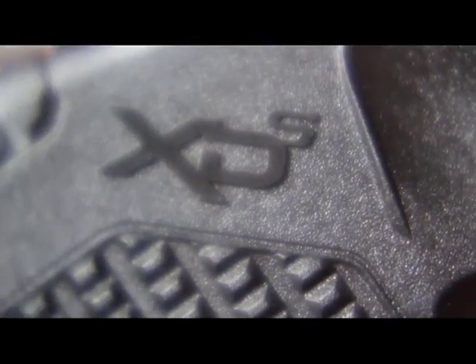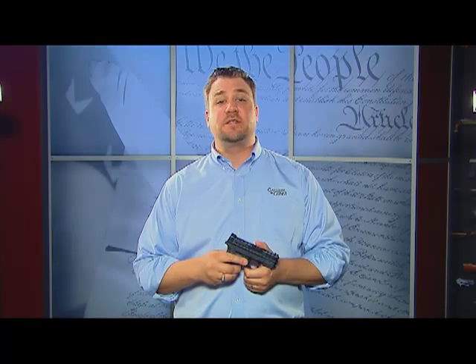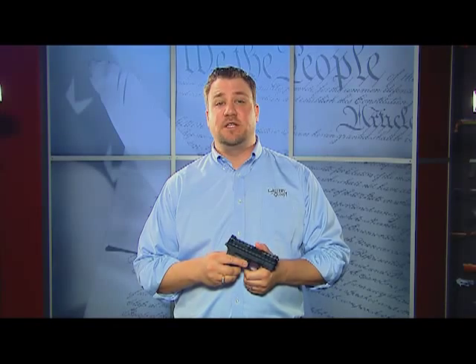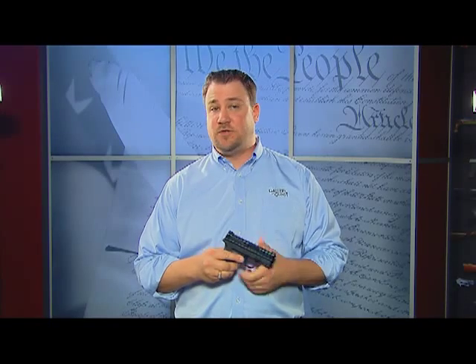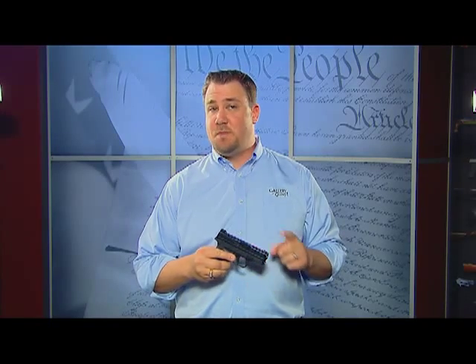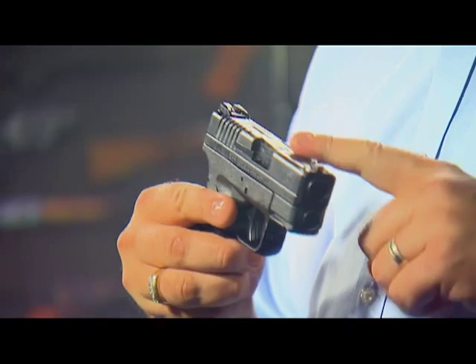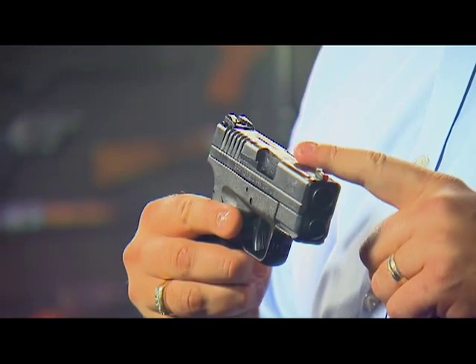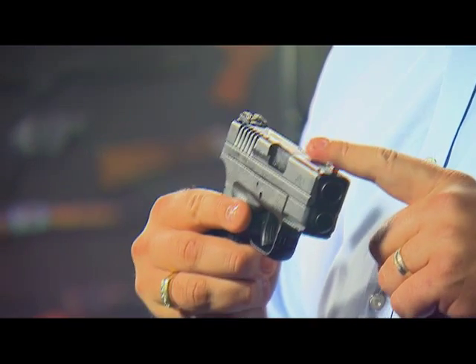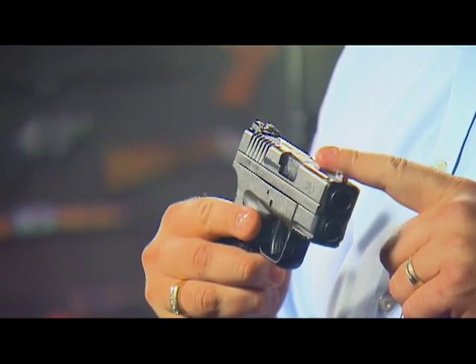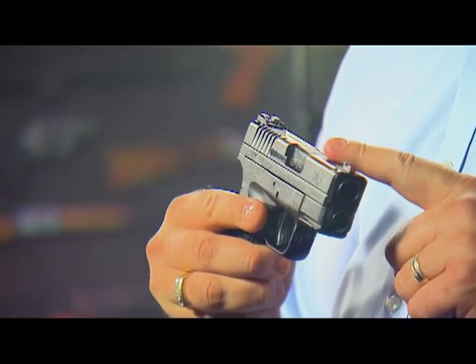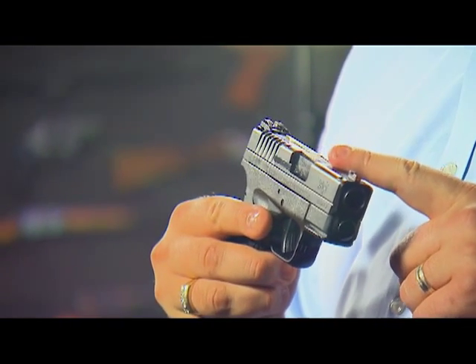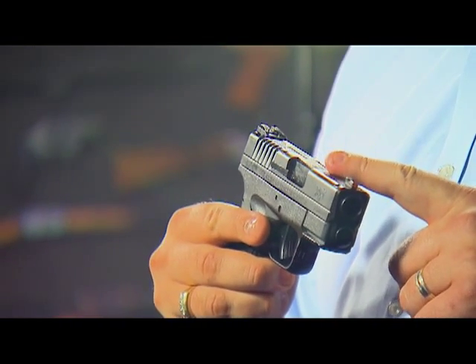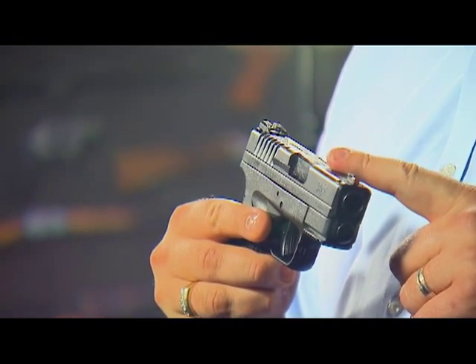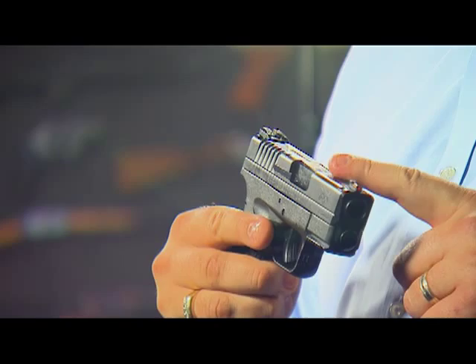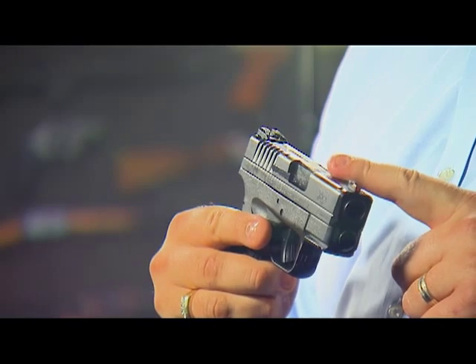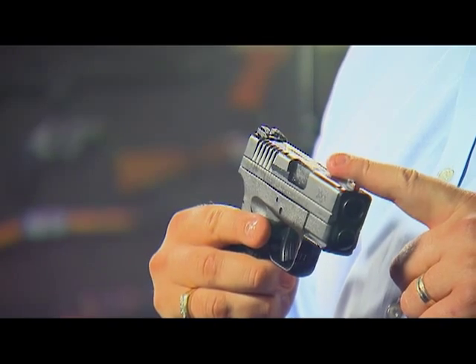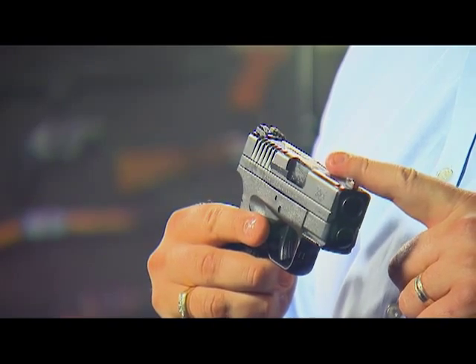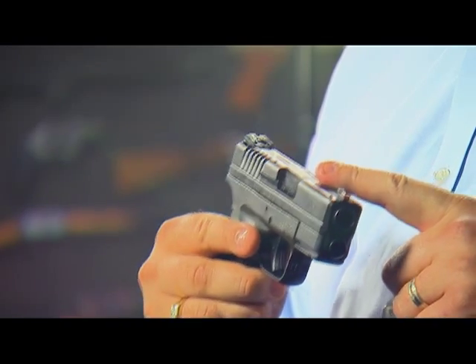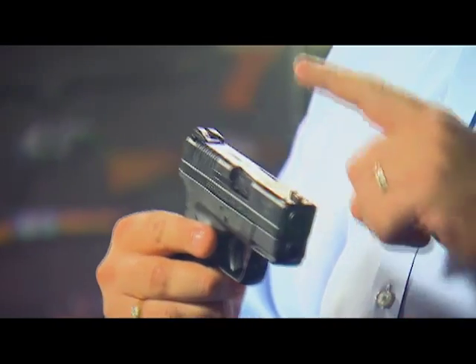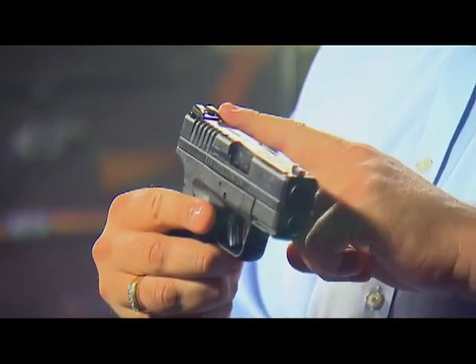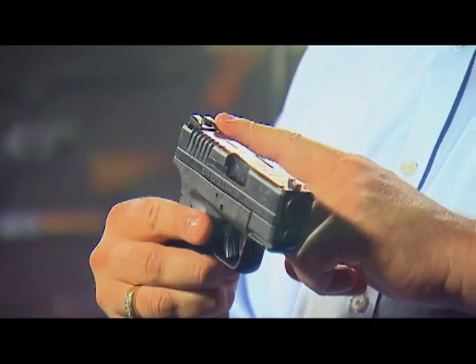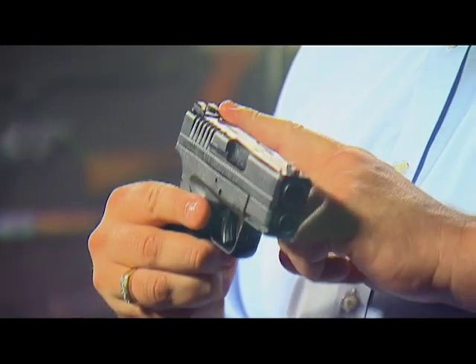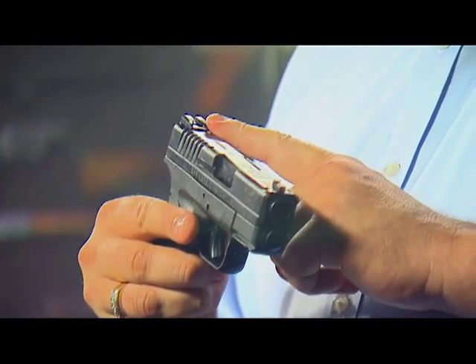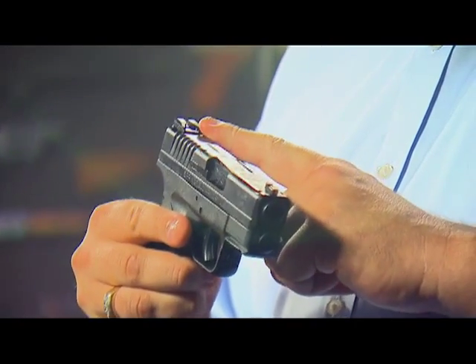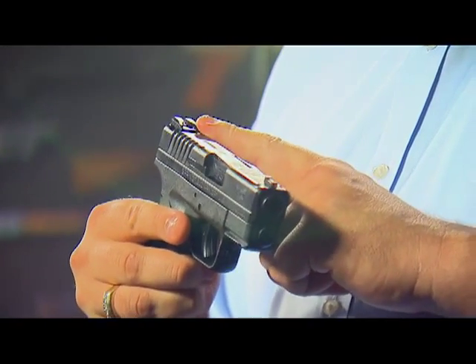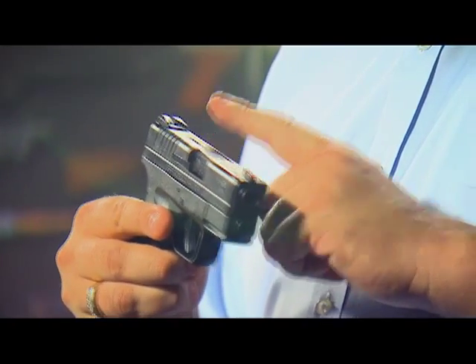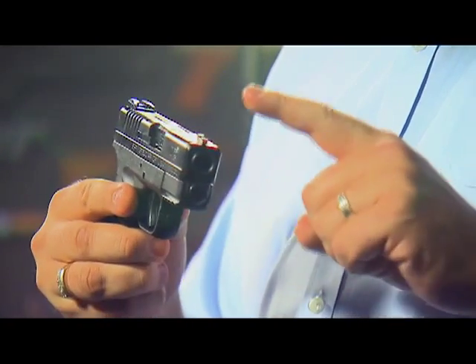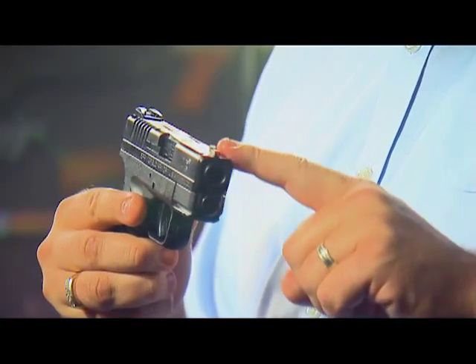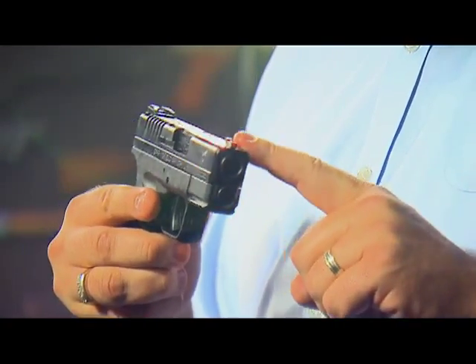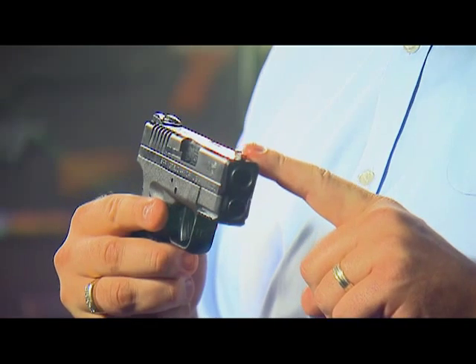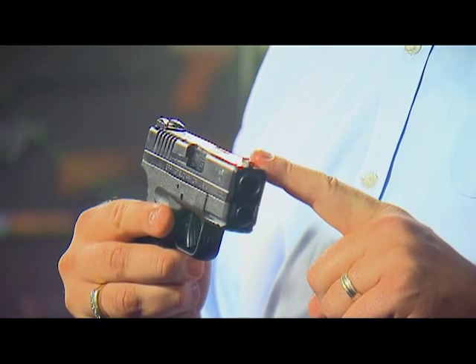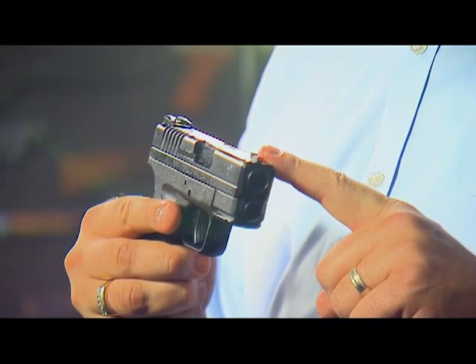The XDS features a melanite finish on the slide and the barrel for increased corrosion resistance. The rear sight is a steel dovetail, while the front sight is a fiber optic sight.